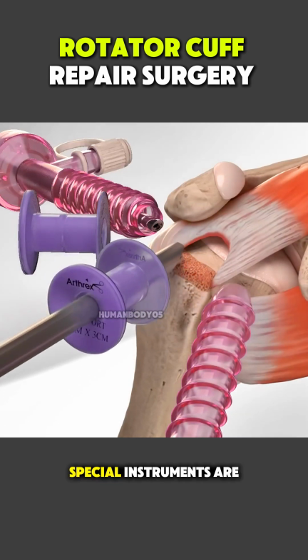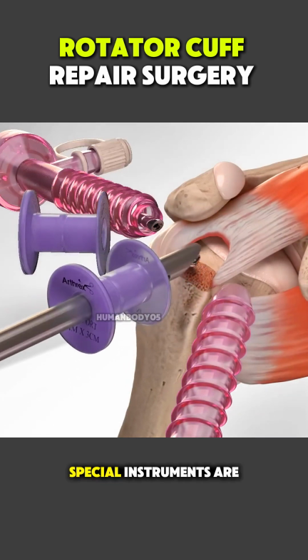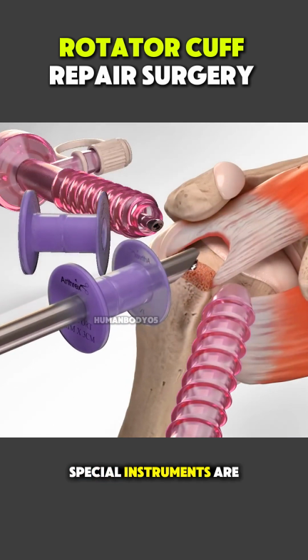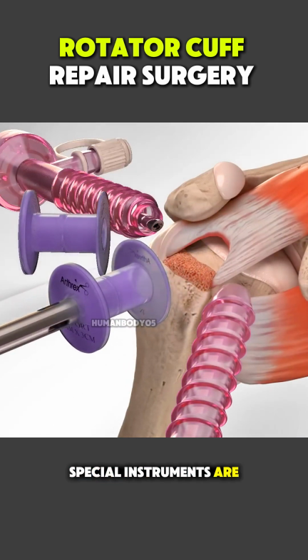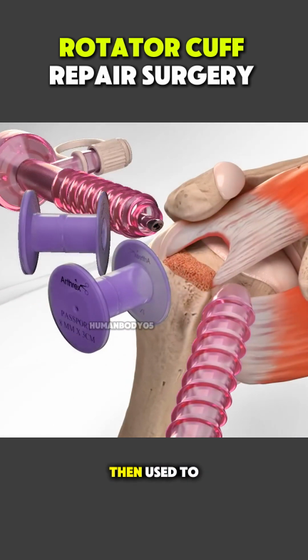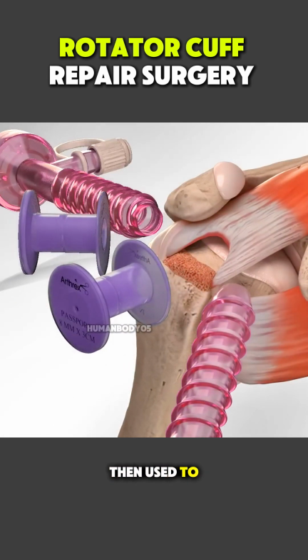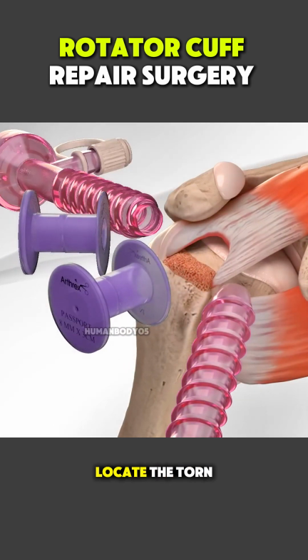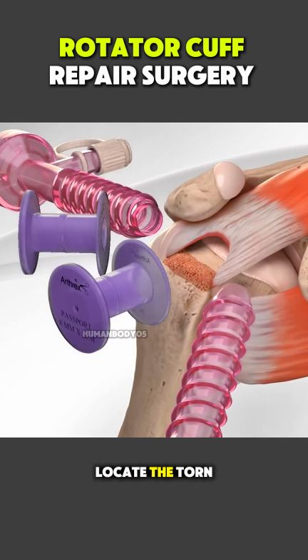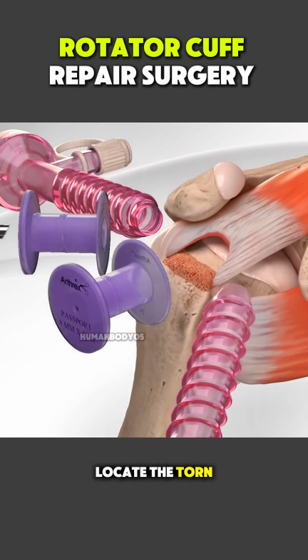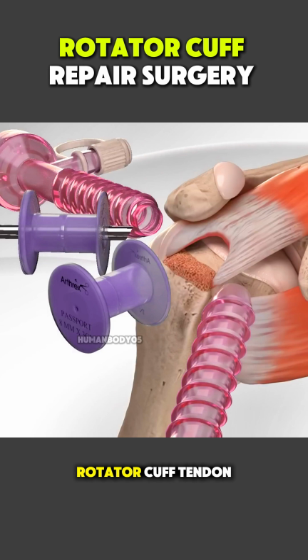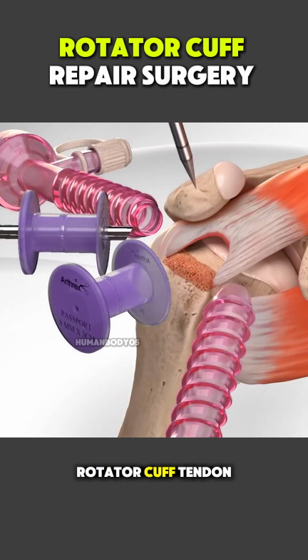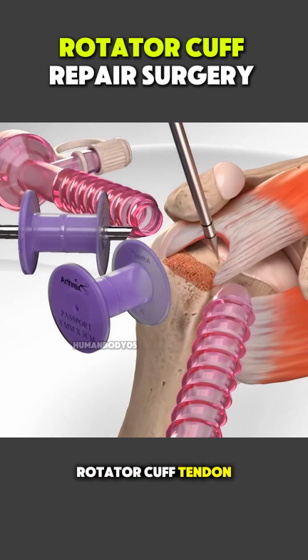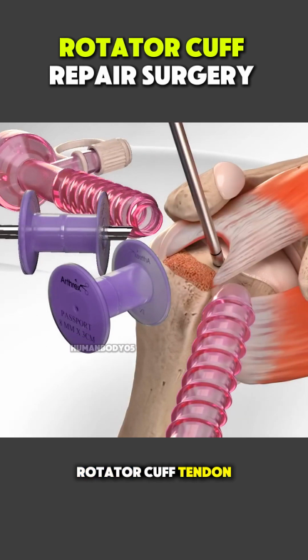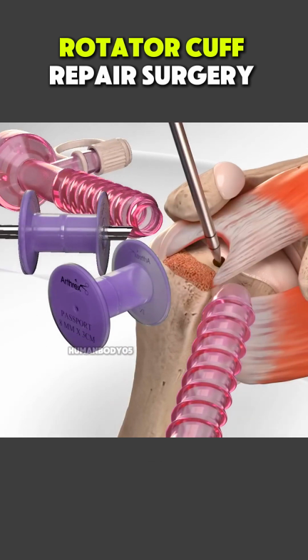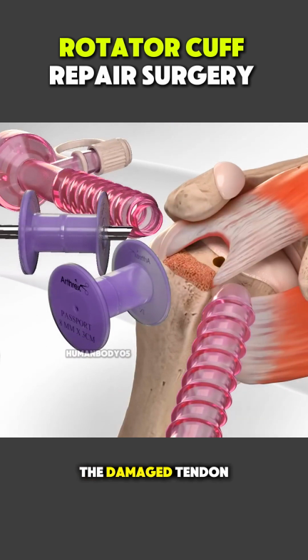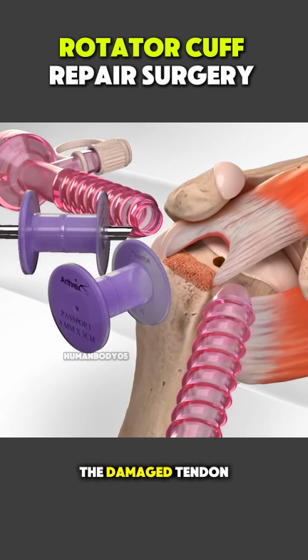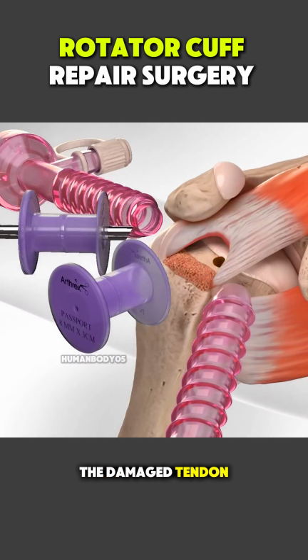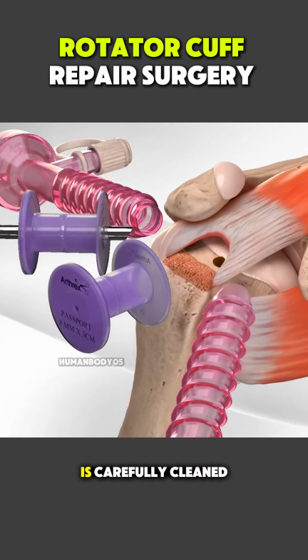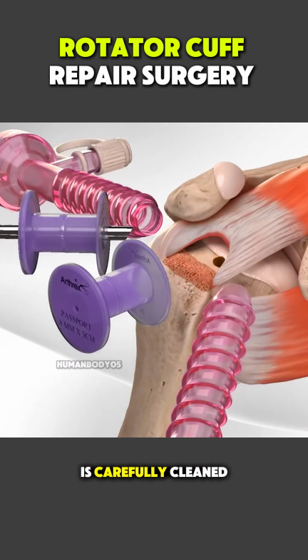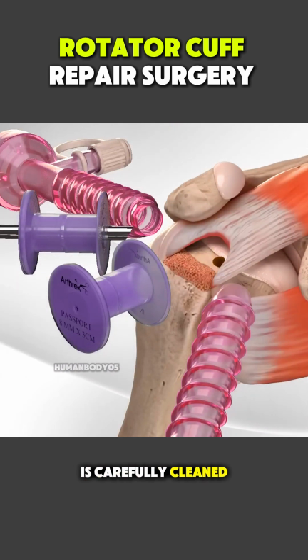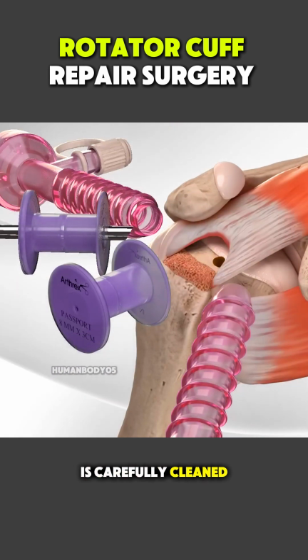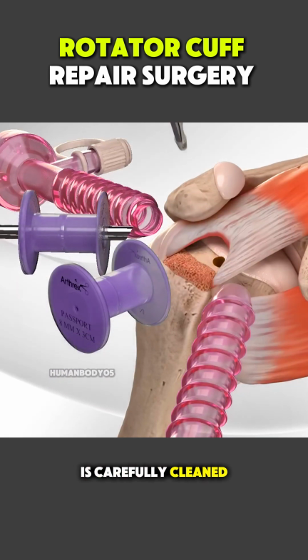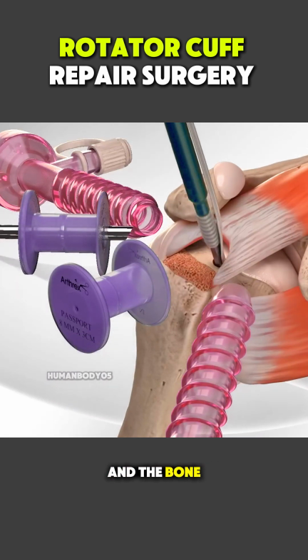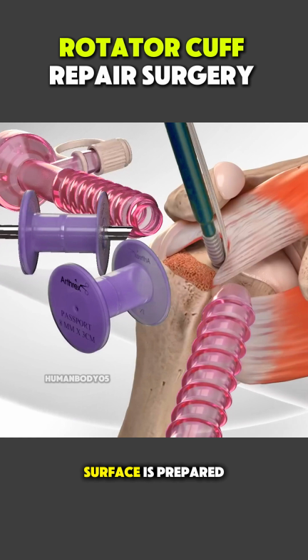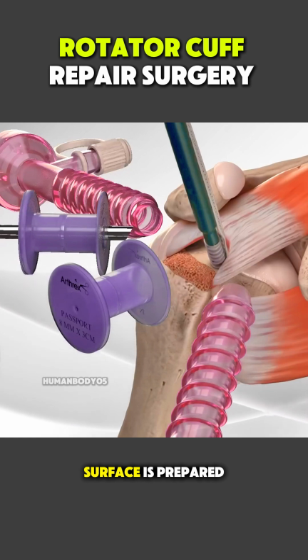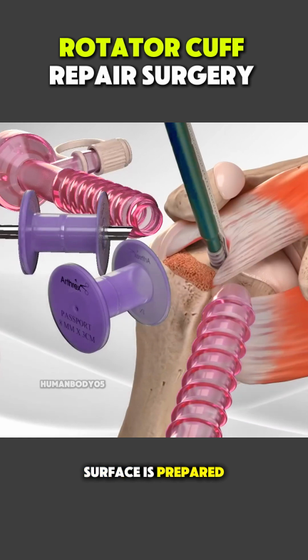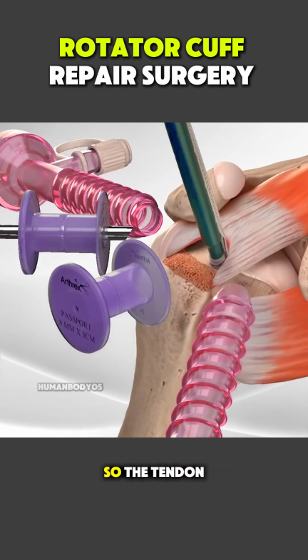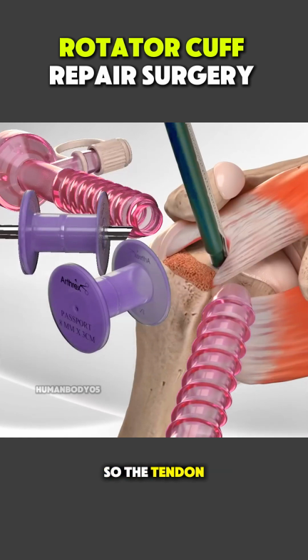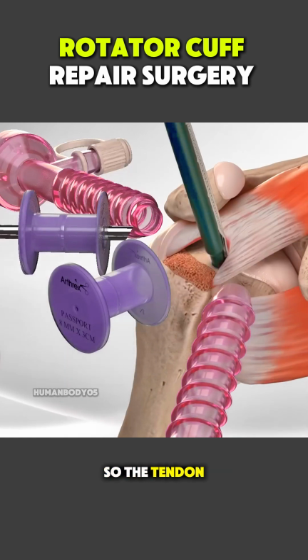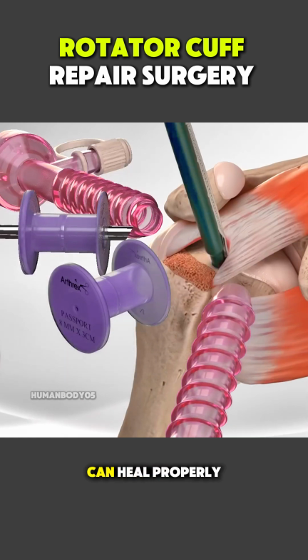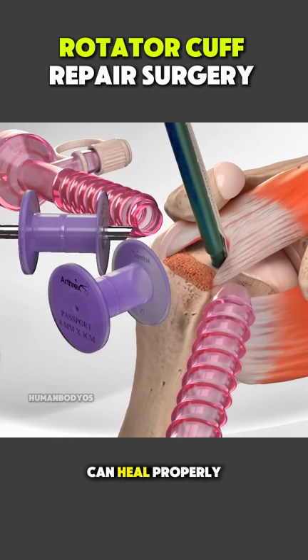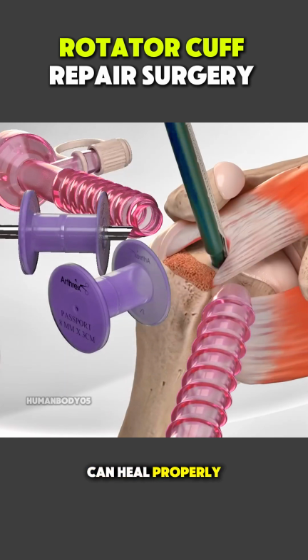Special instruments are then used to locate the torn rotator cuff tendon. The damaged tendon is carefully cleaned and the bone surface is prepared so the tendon can heal properly.